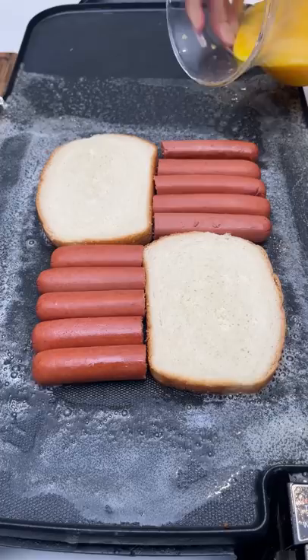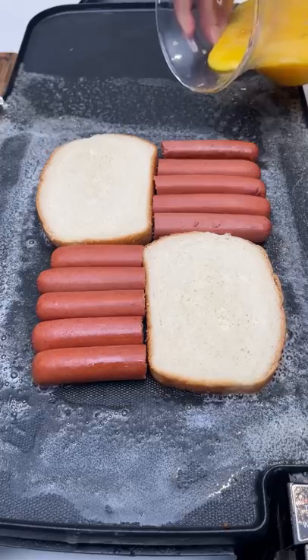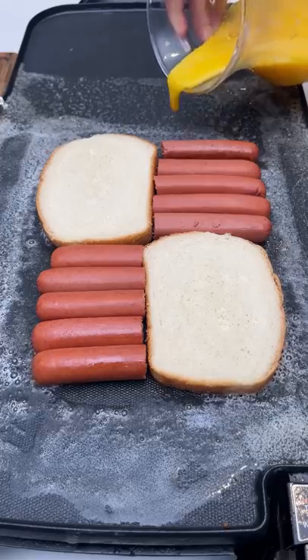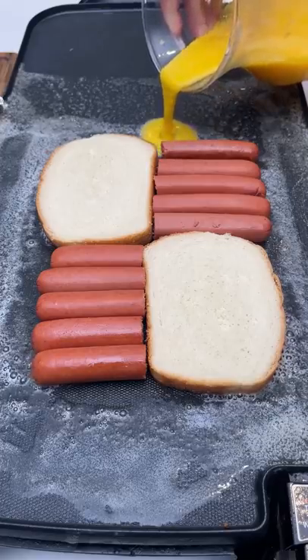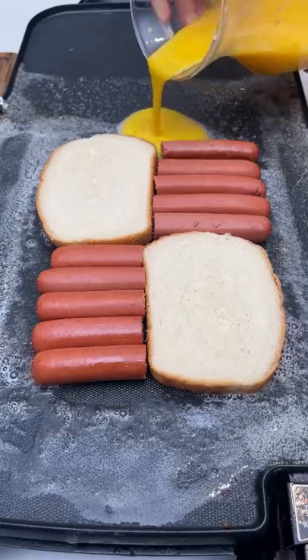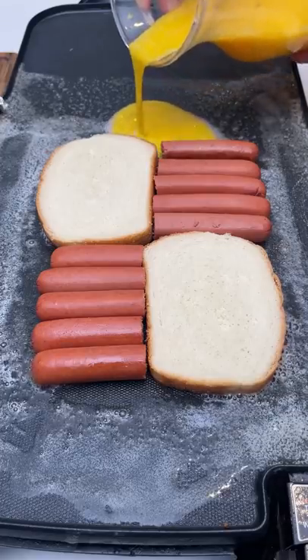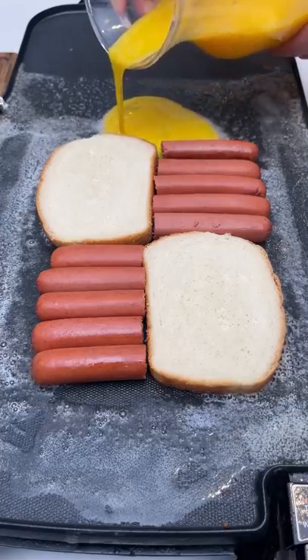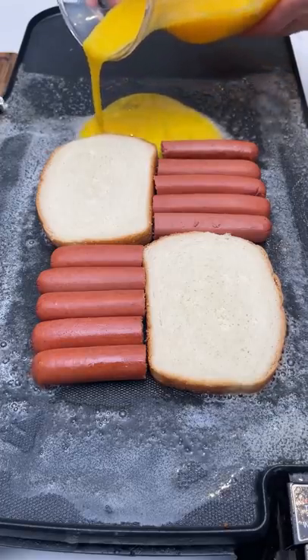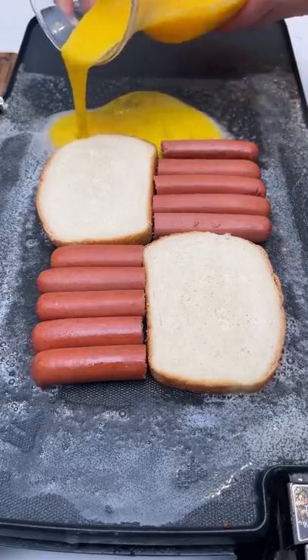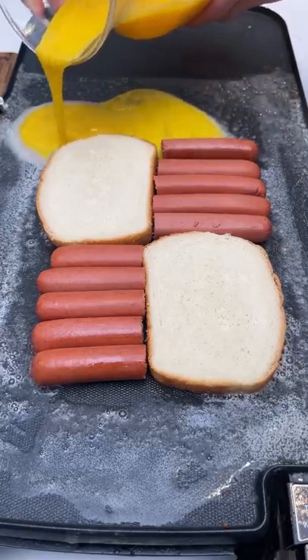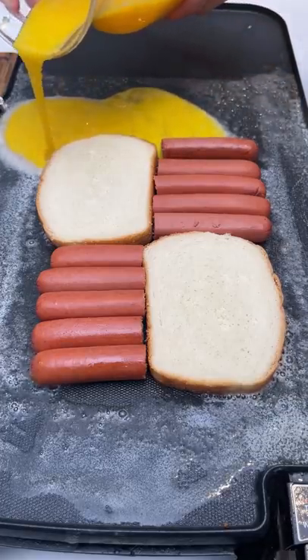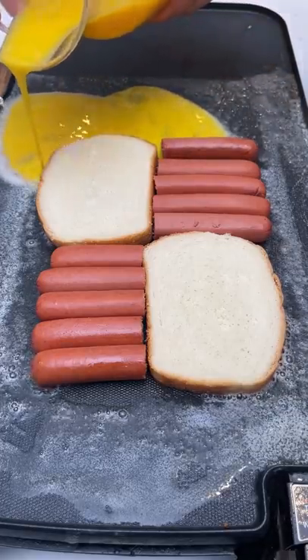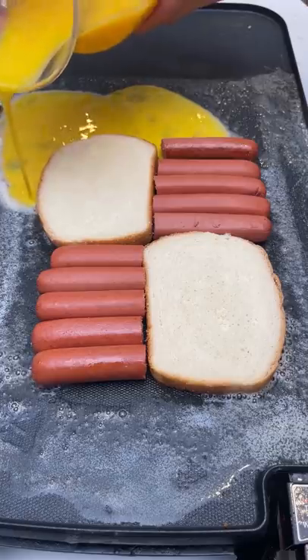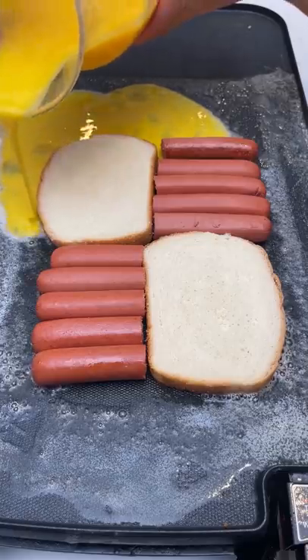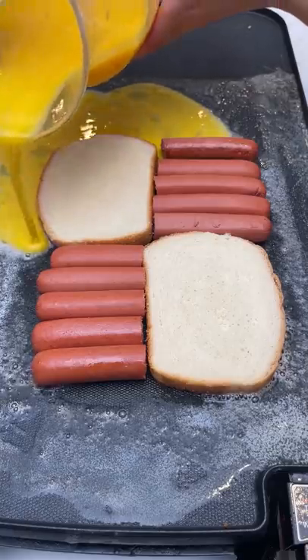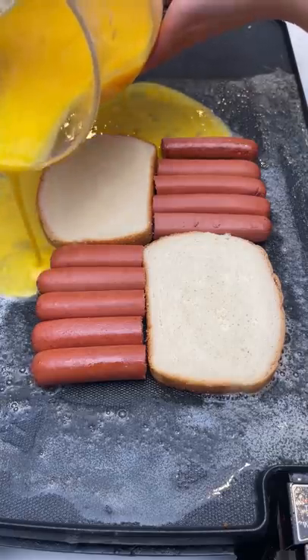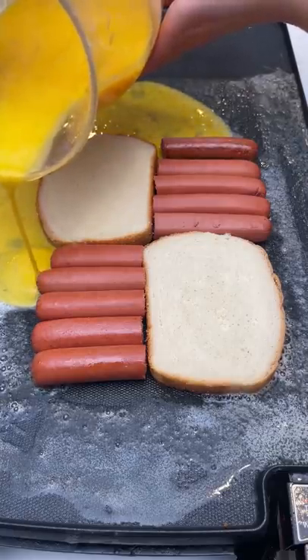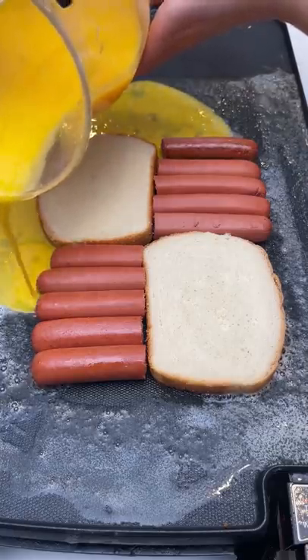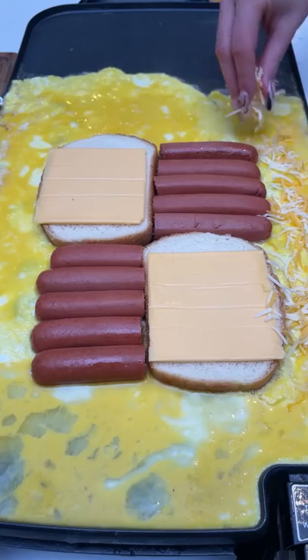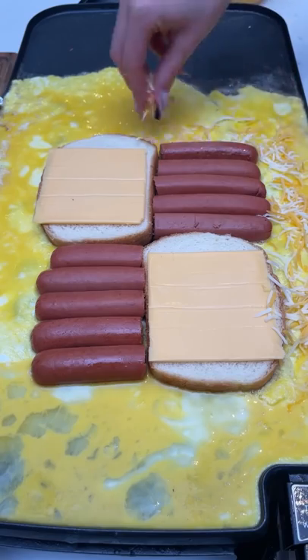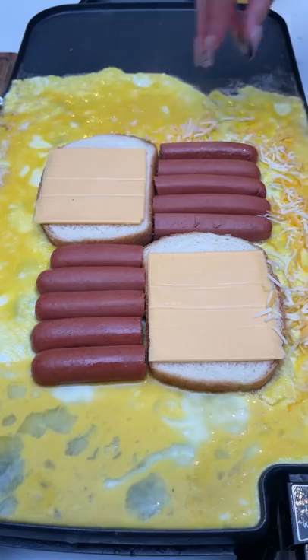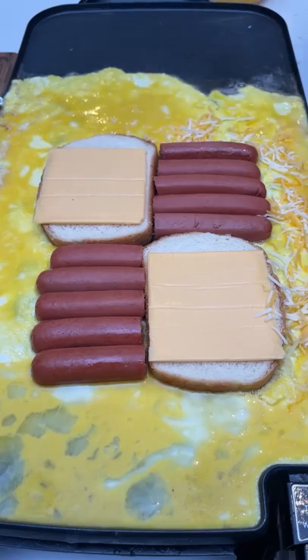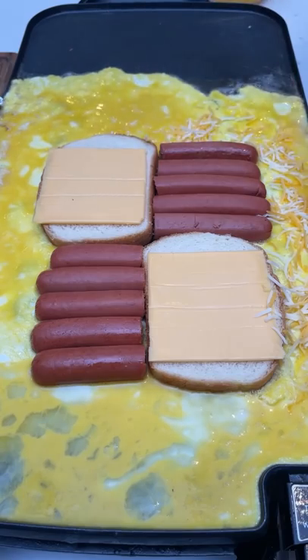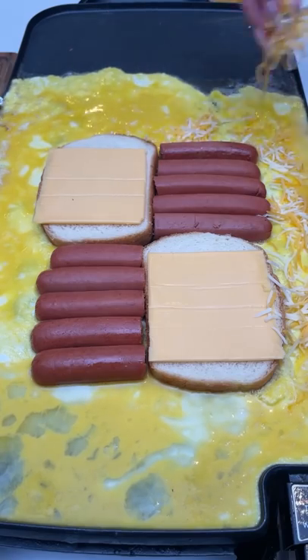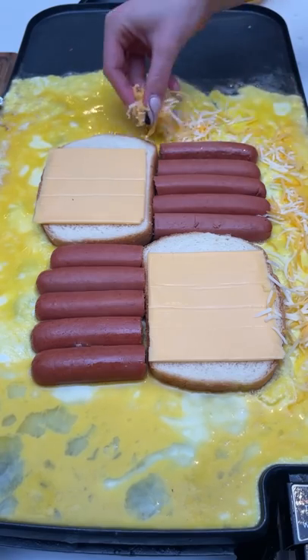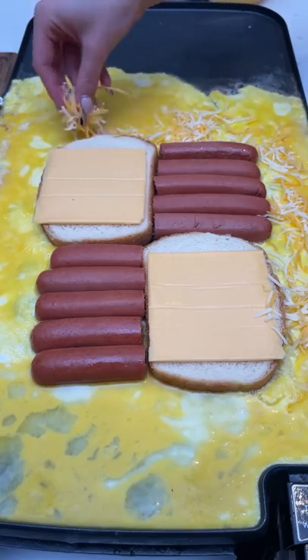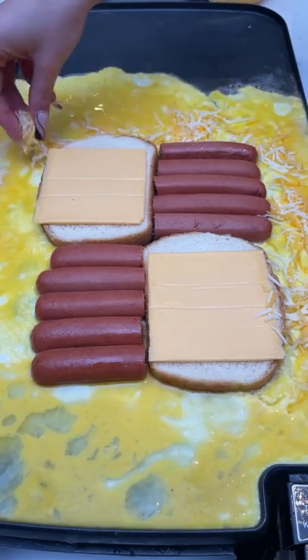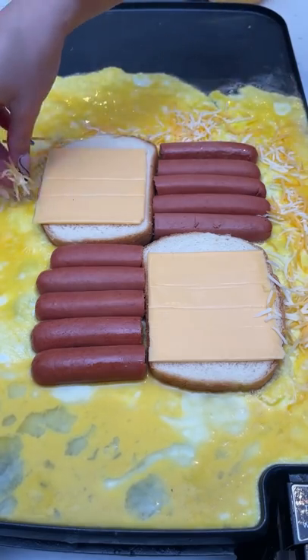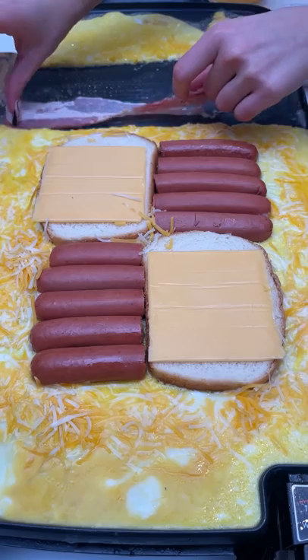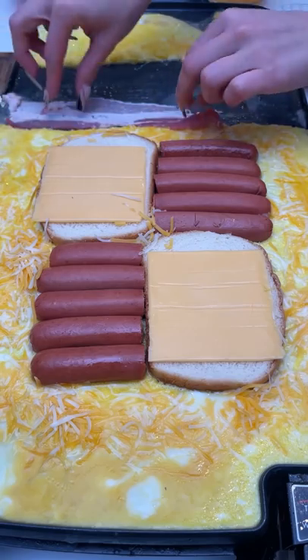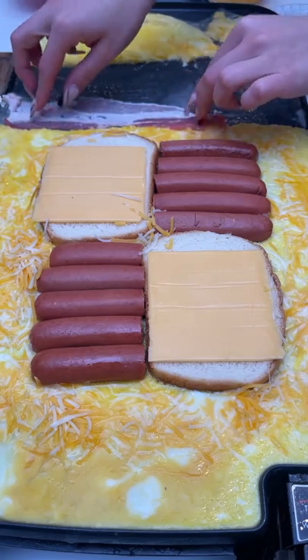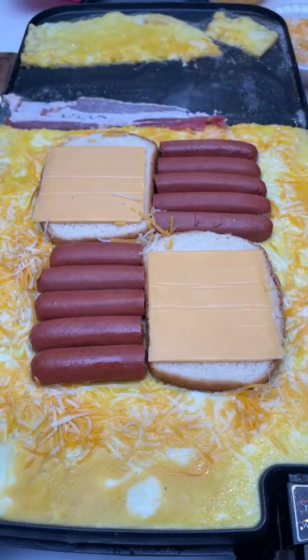Scrambled eggs, all around the edge. Threaded cheese, and I really just want to go at the edge. Perfect little slices.